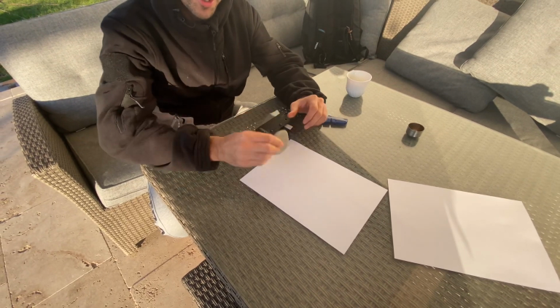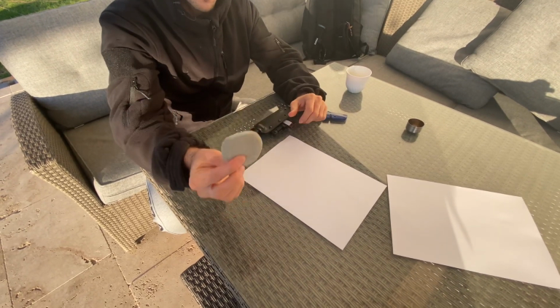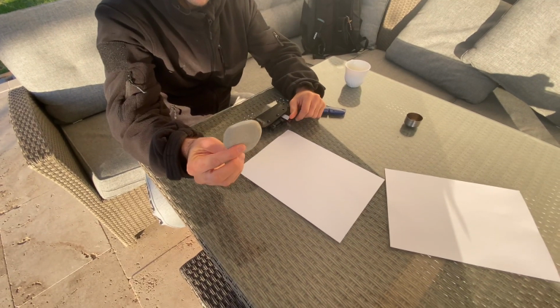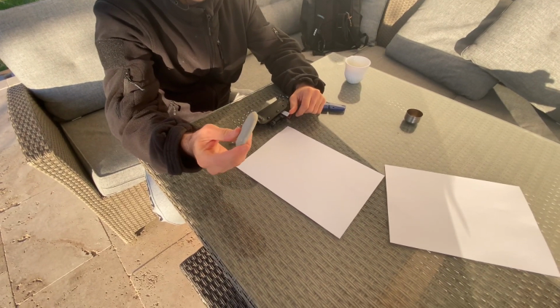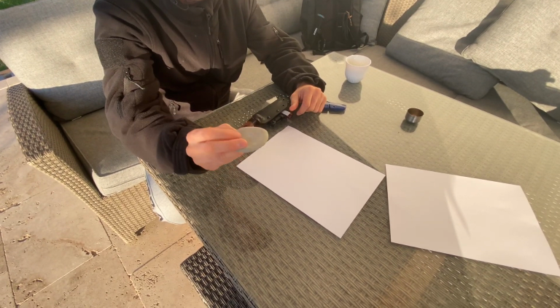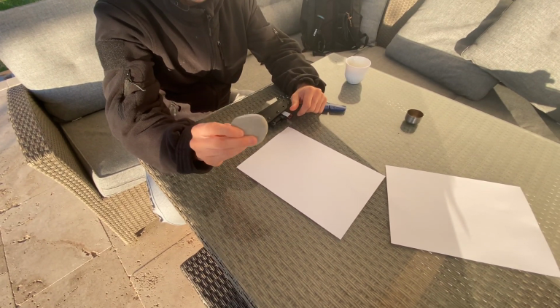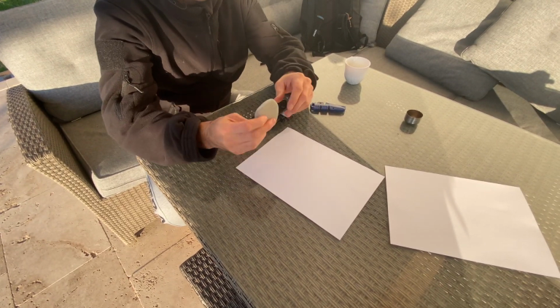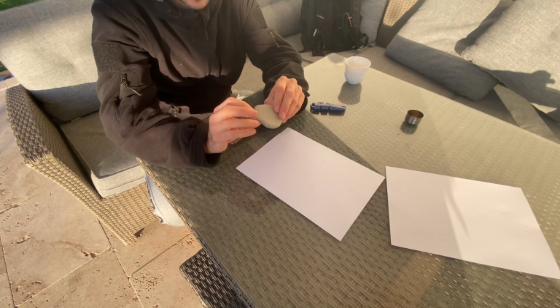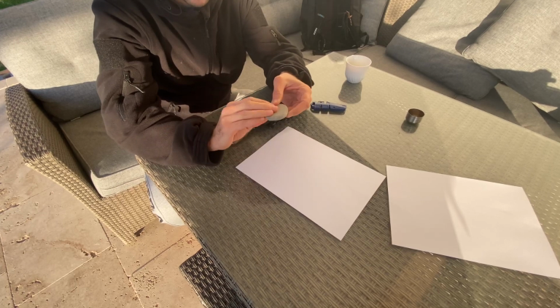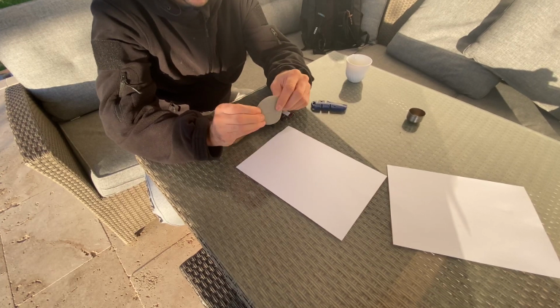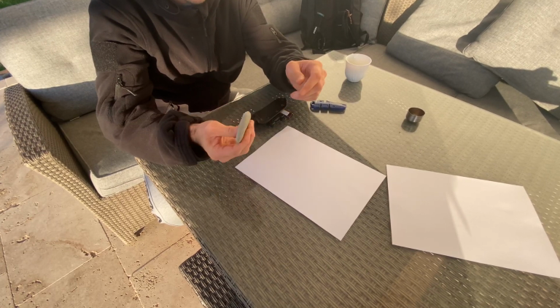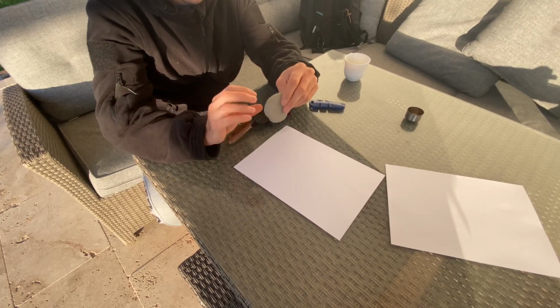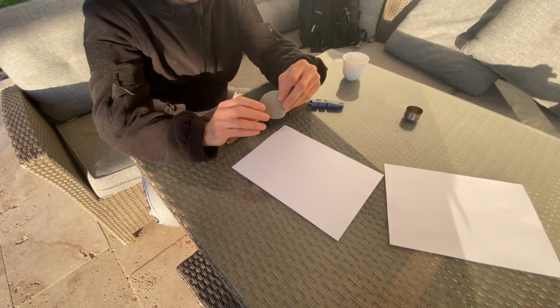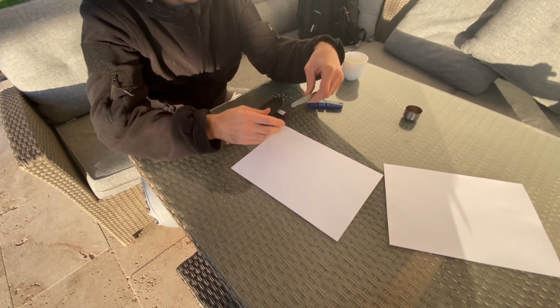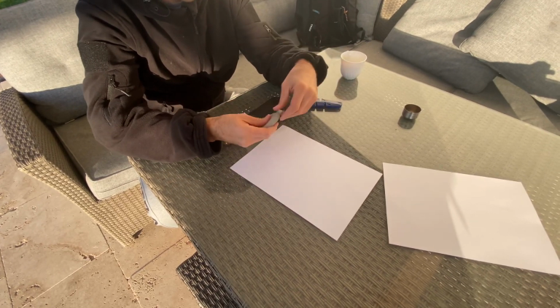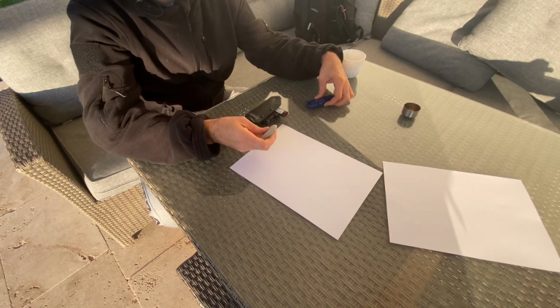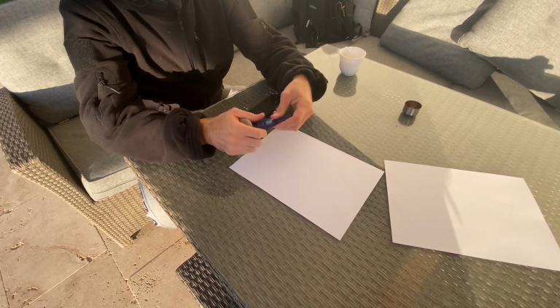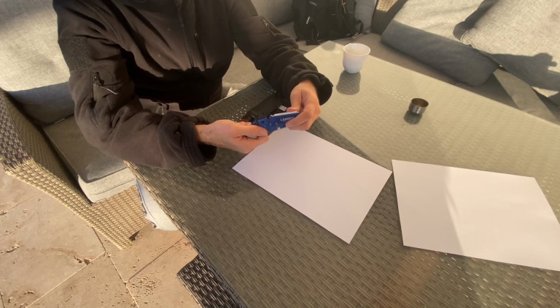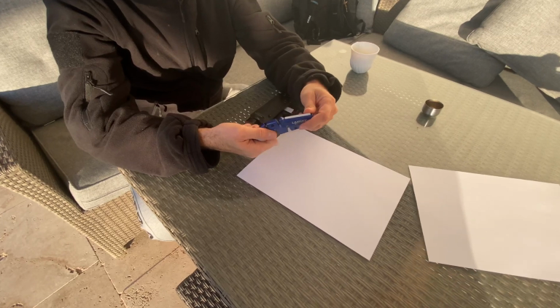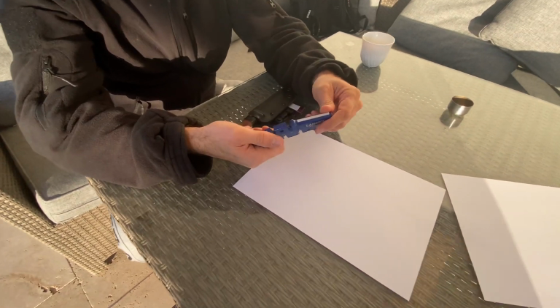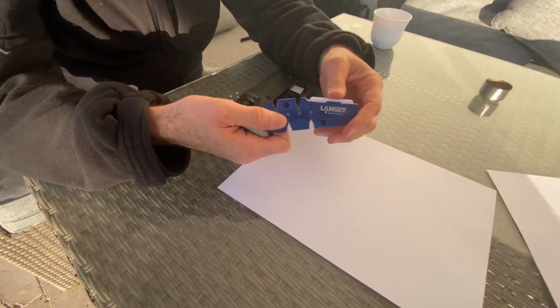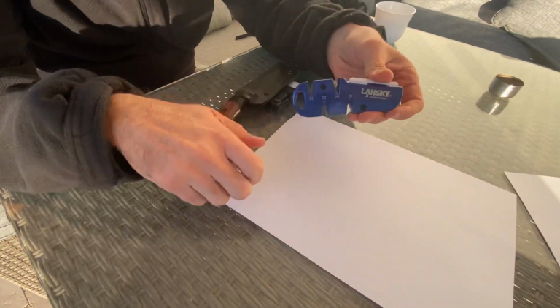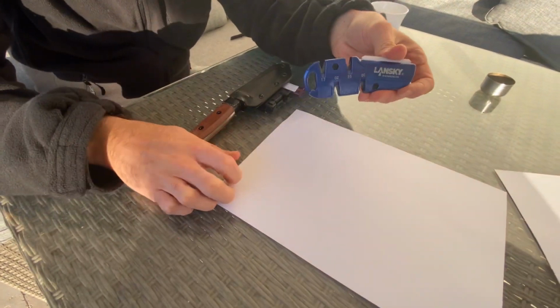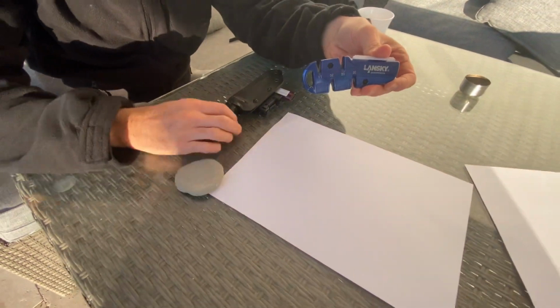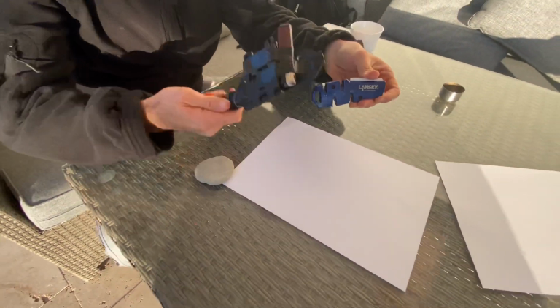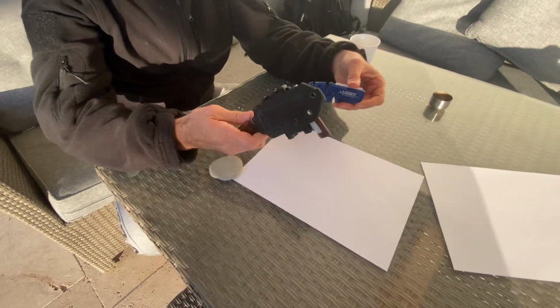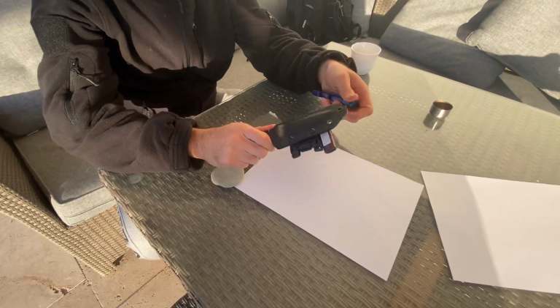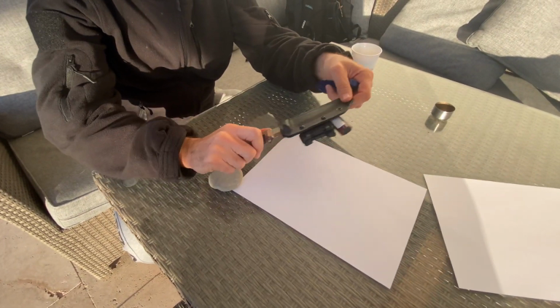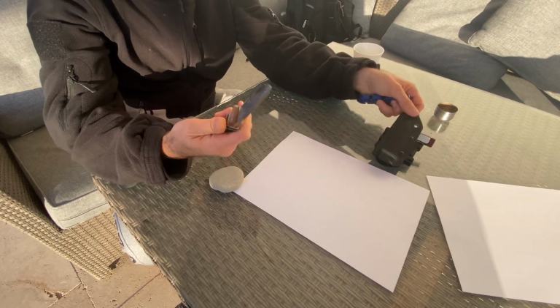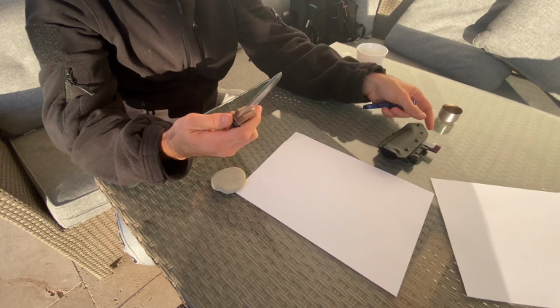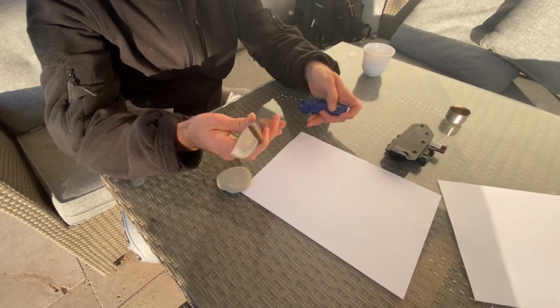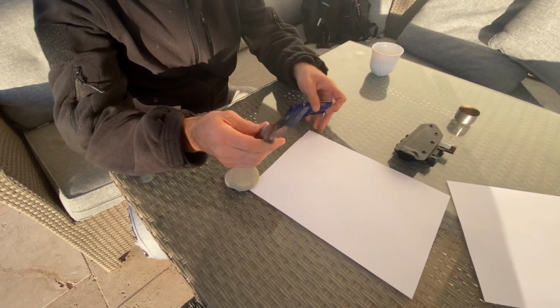I found this rock in Cyprus and it's so flat and perfect. I'm going to try and see if I can get a little bit of sharpness on it. Then we'll try the Lansky QuadSharp. We'll use our favourite Chinese bushcraft knife with the 440c steel.